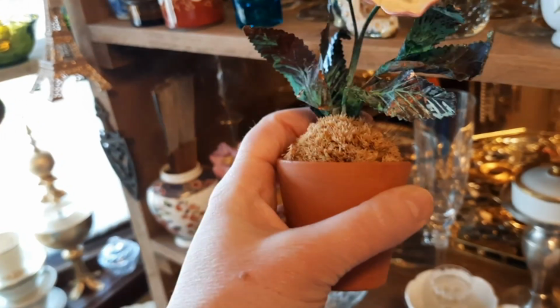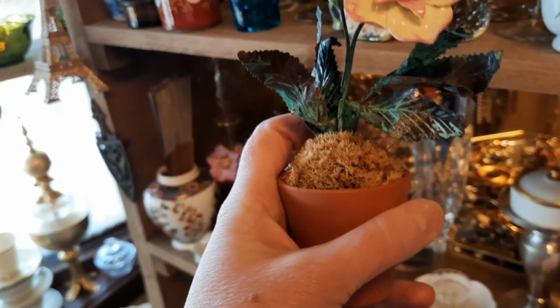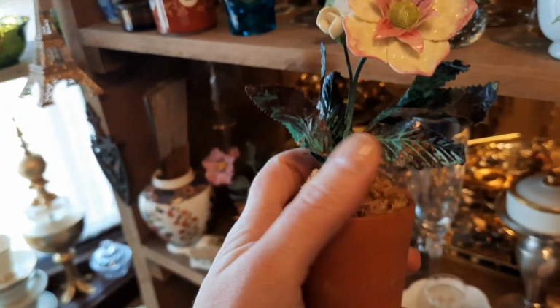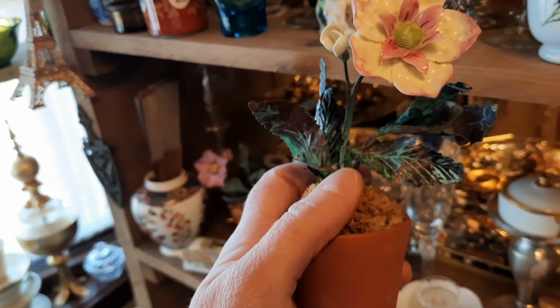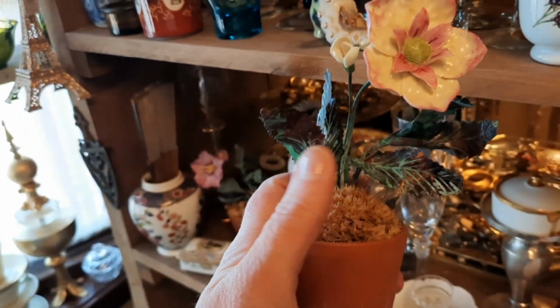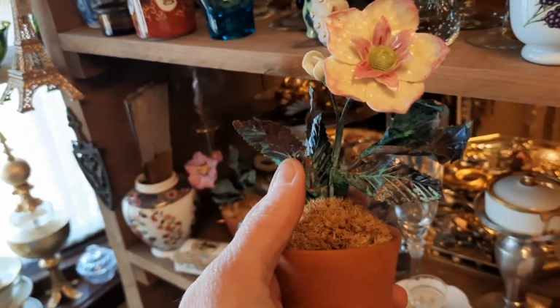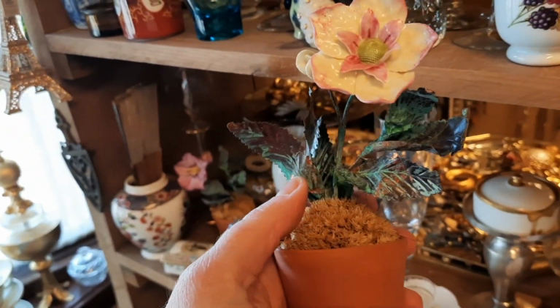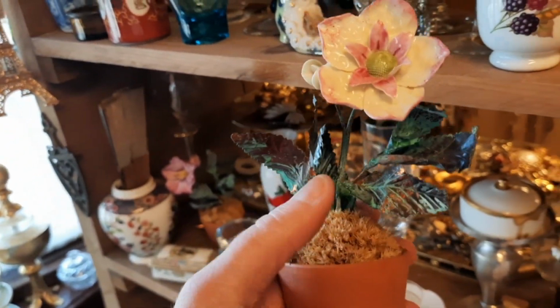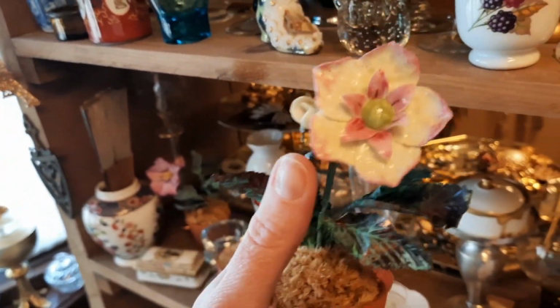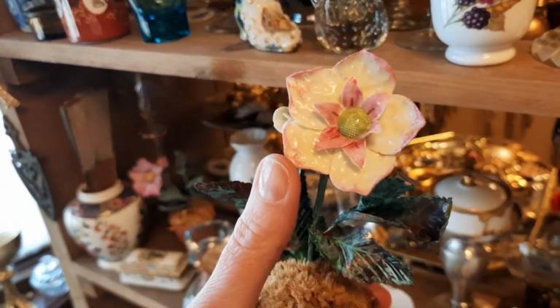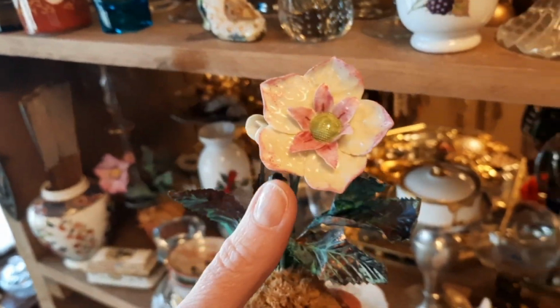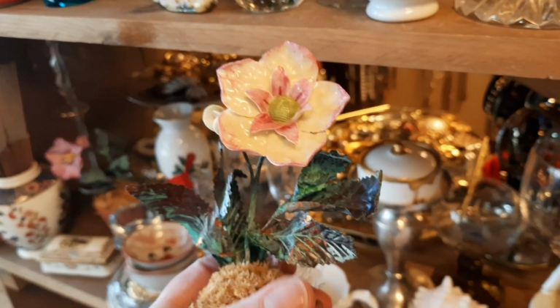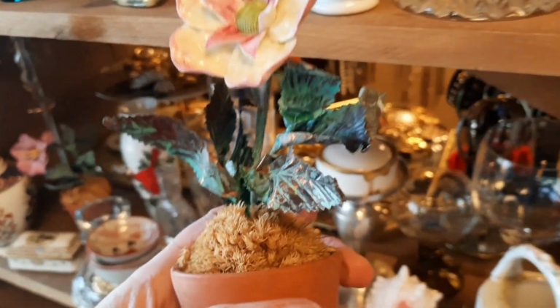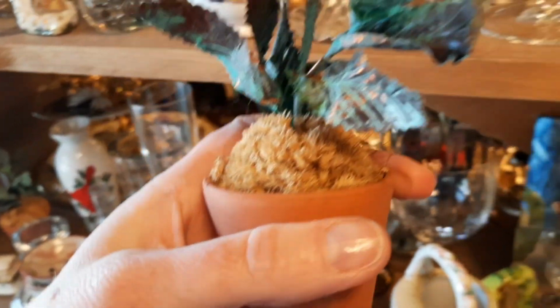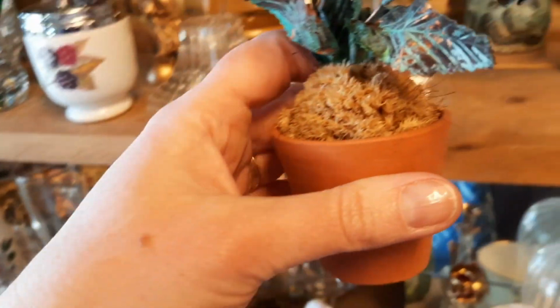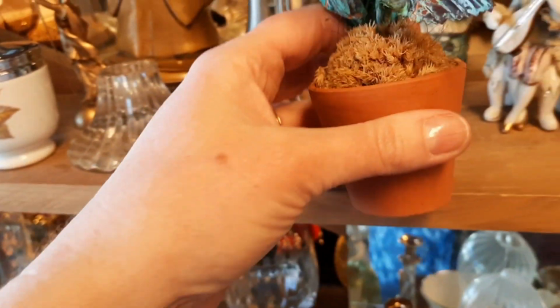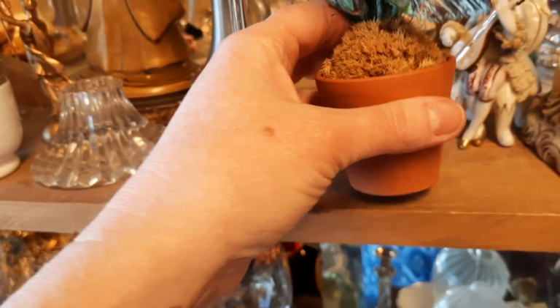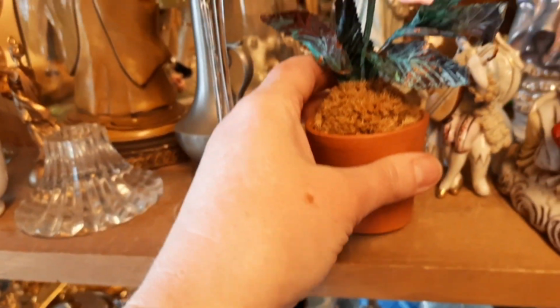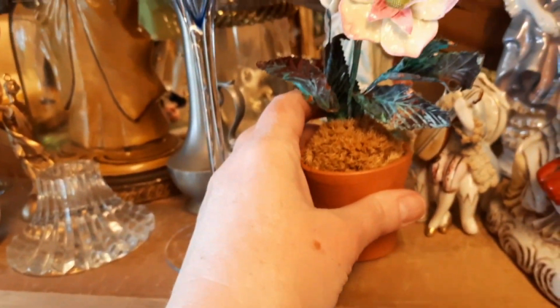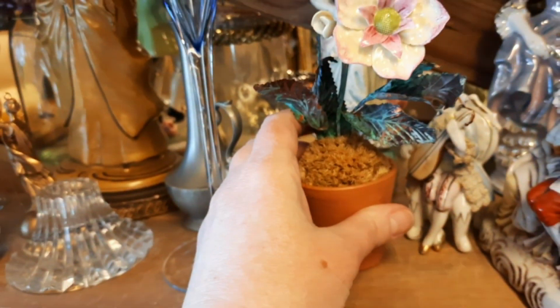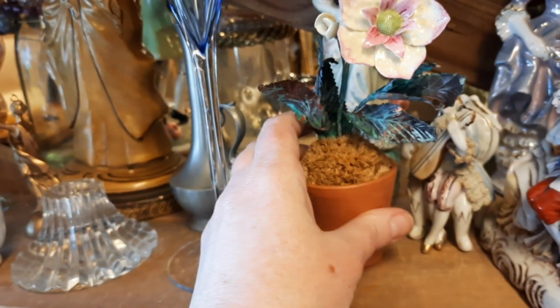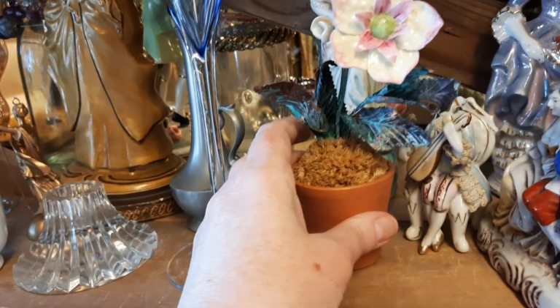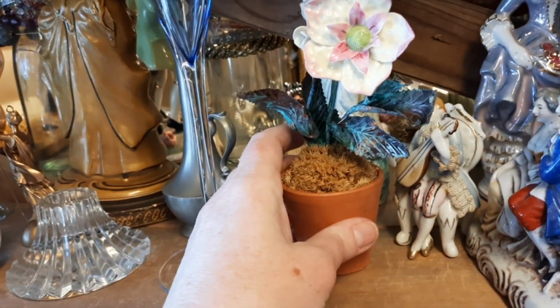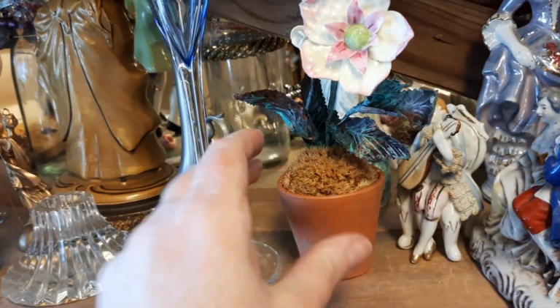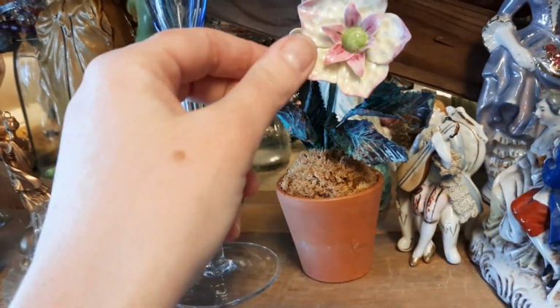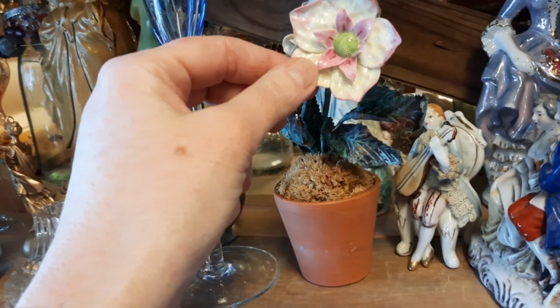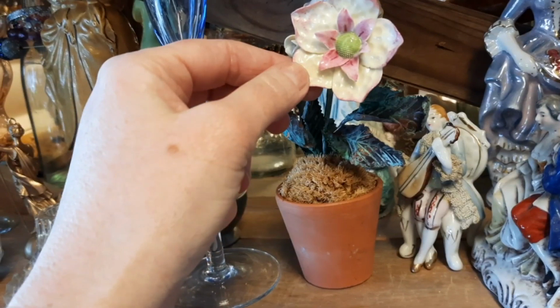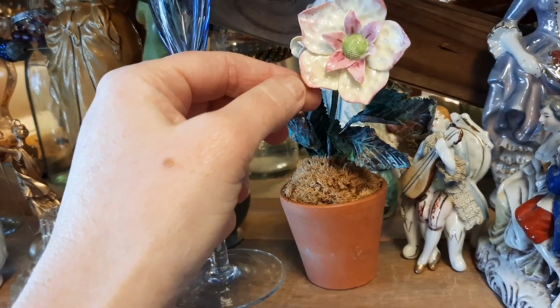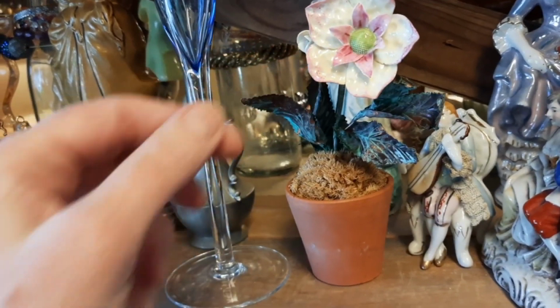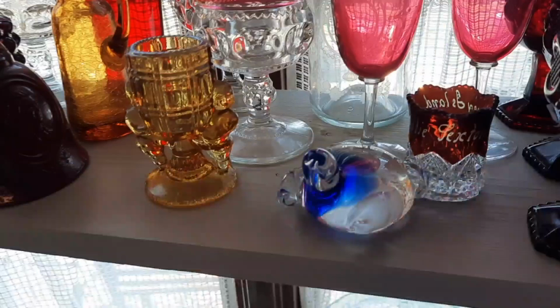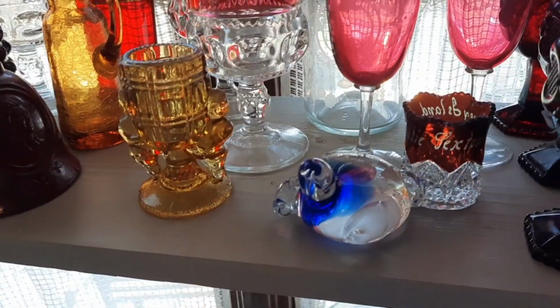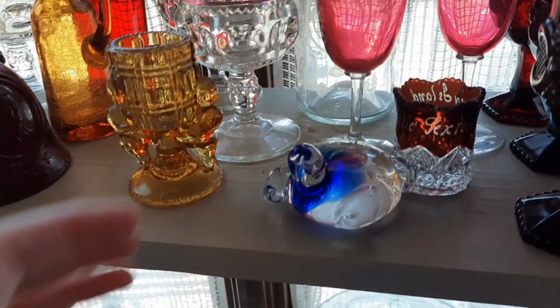I thought this was an interesting piece. I think maybe those were enamel — the flowers. I don't think they were porcelain. I thought that was different — I'm trying to figure out what the flower was made out of.